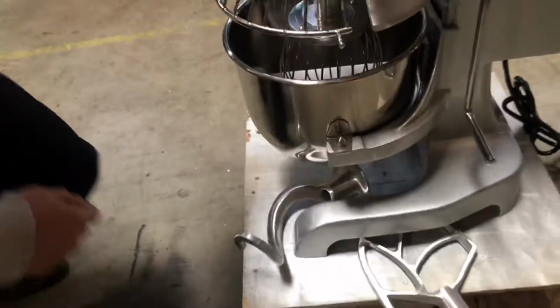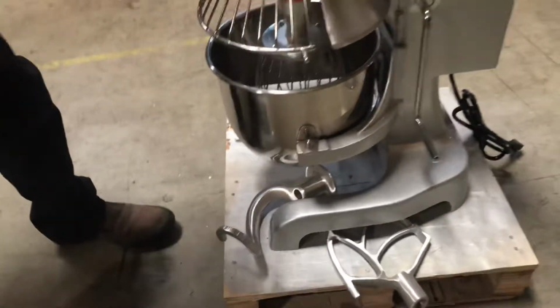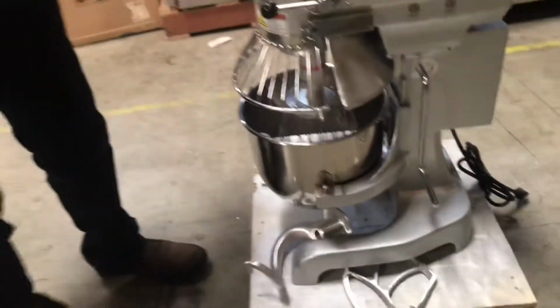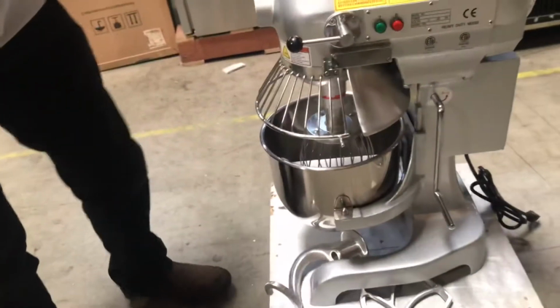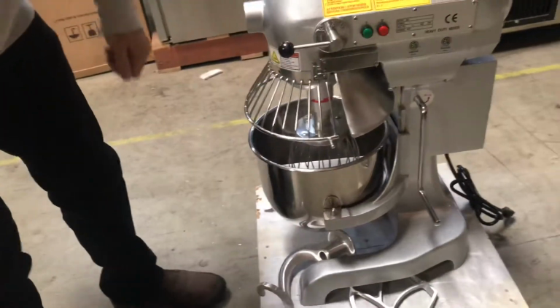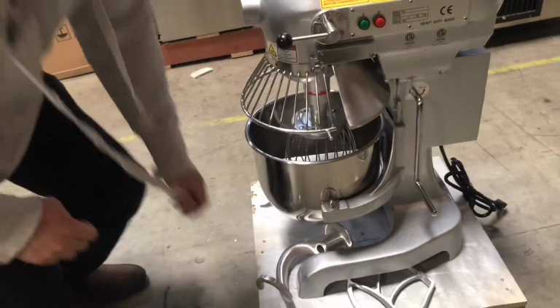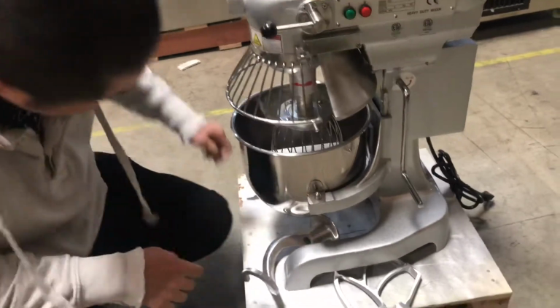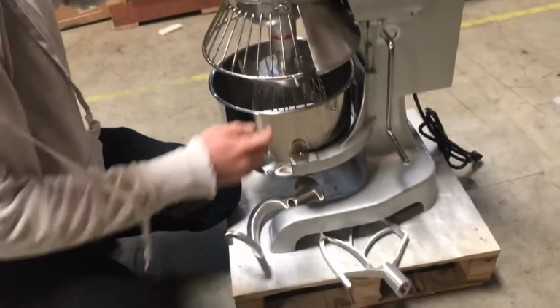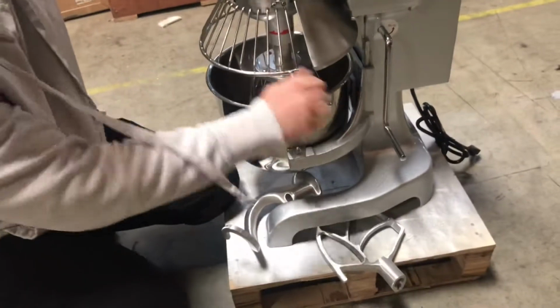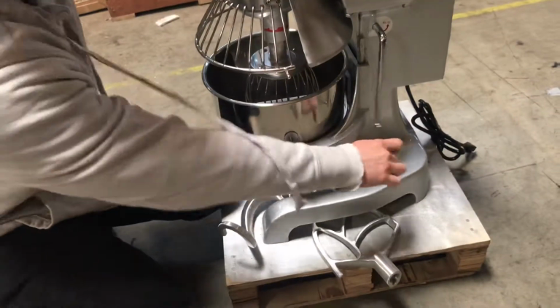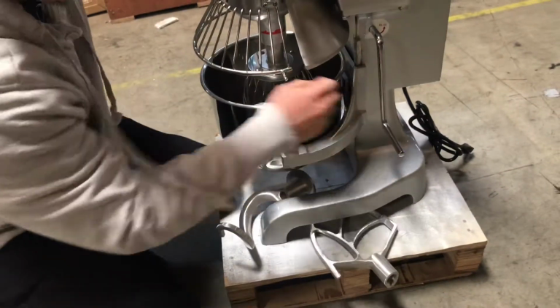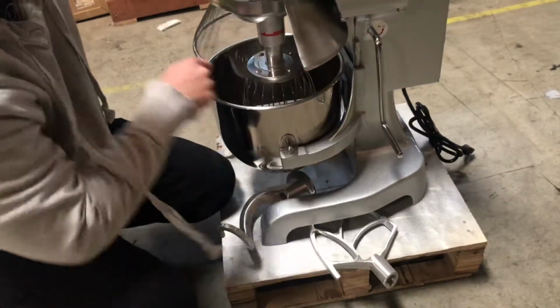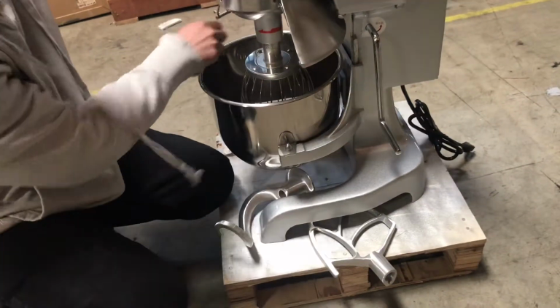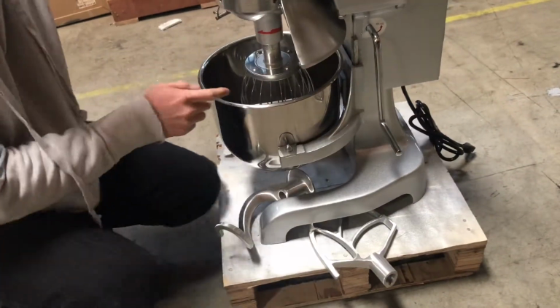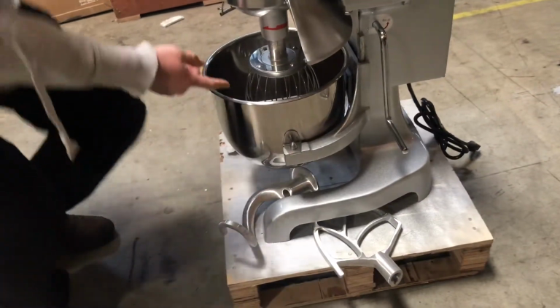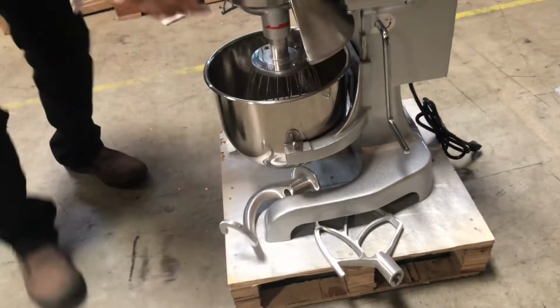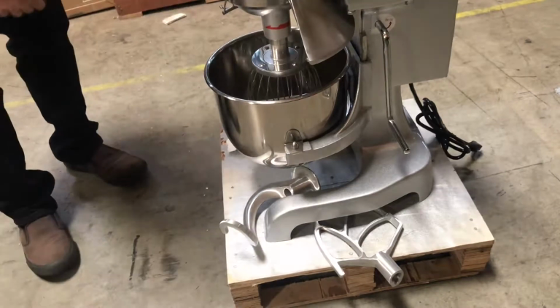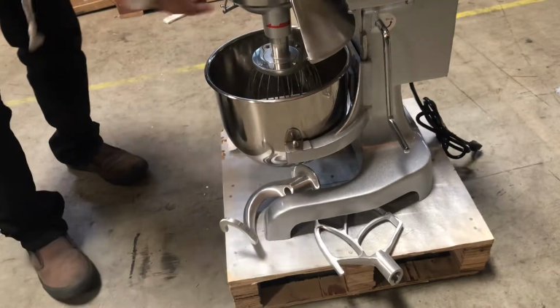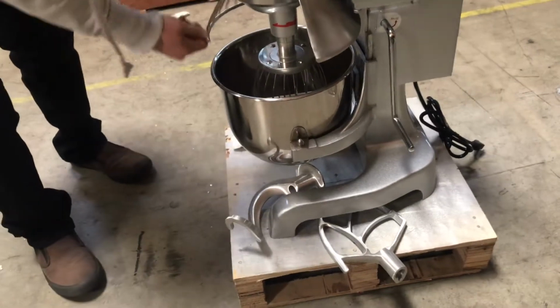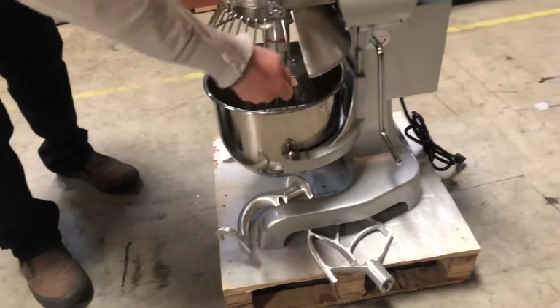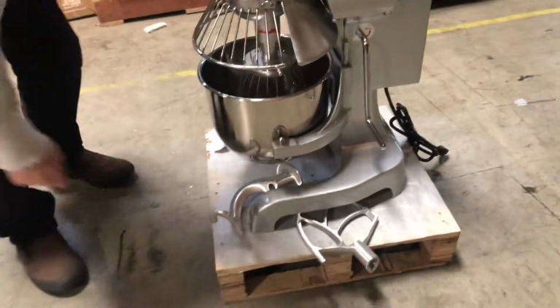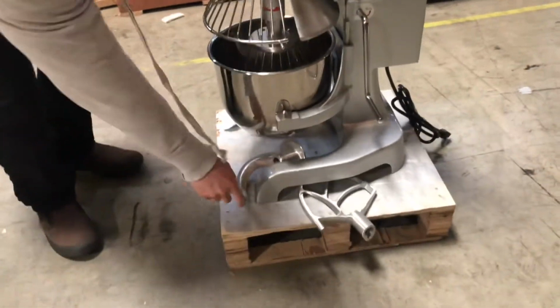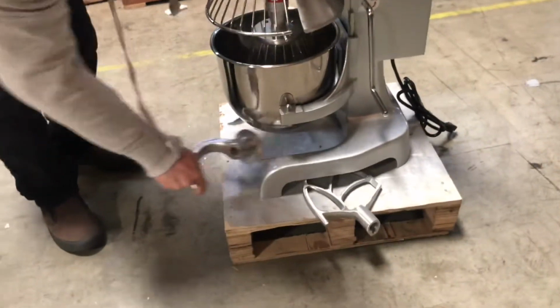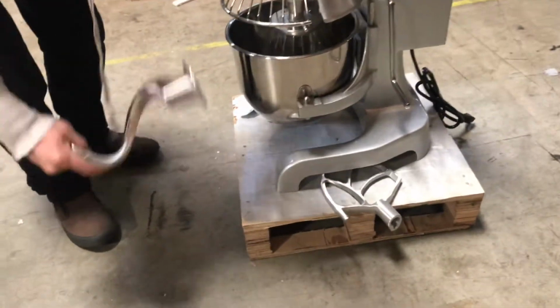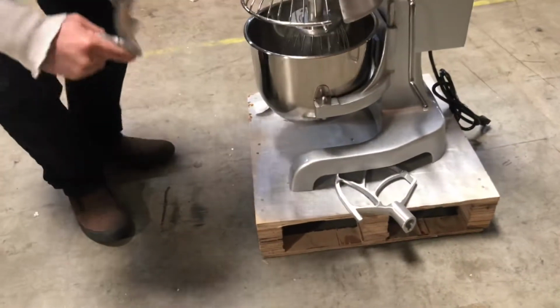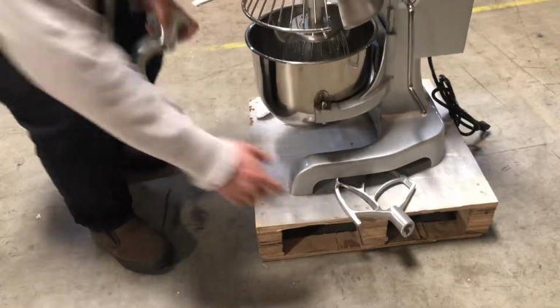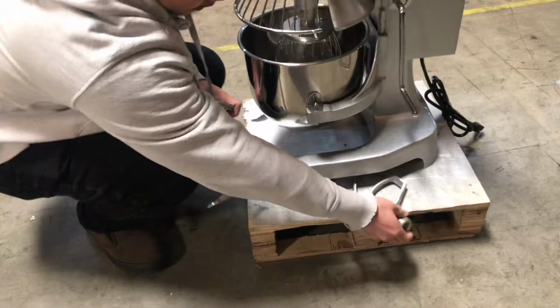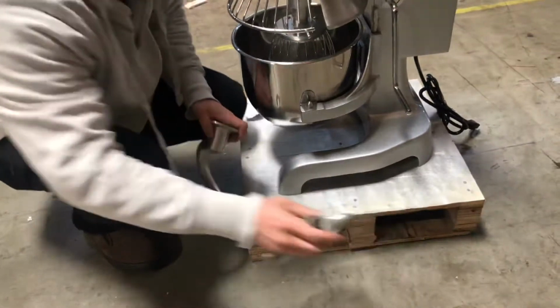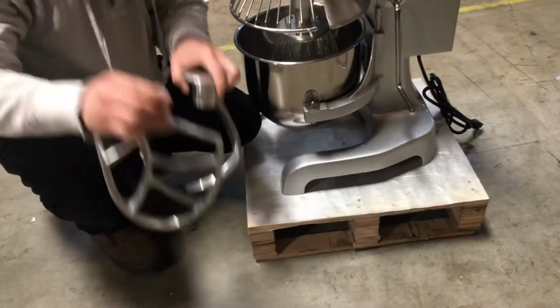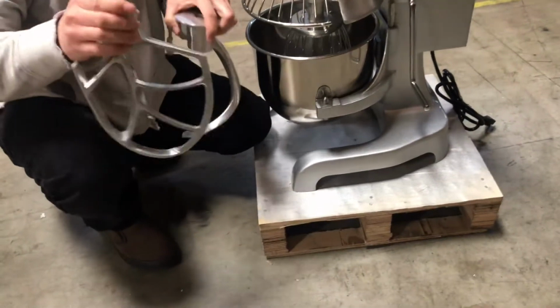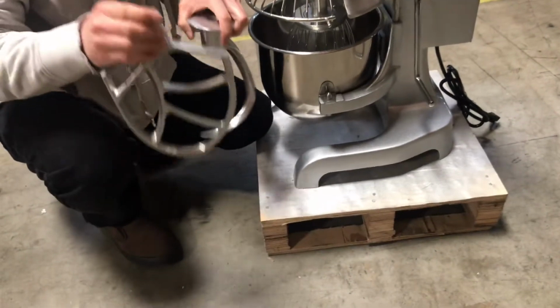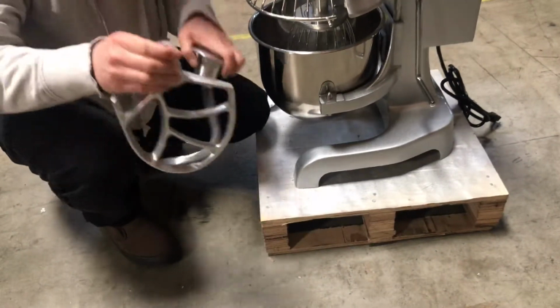Lastly, the third feature: this mixer comes with three attachments. The first attachment is the spiral attachment. The second and third attachments are also included with the purchase.